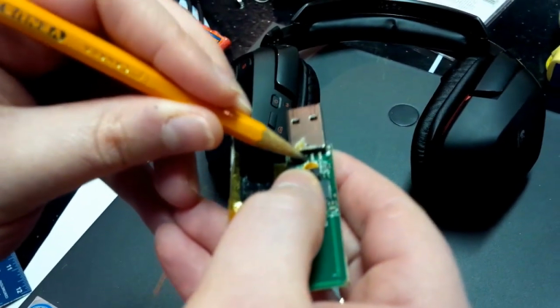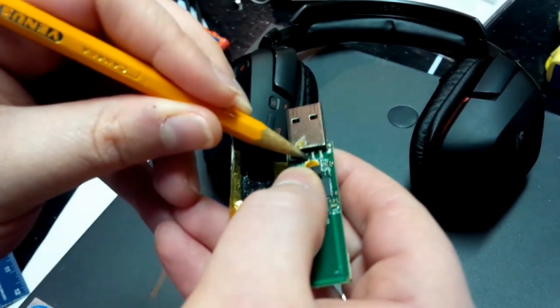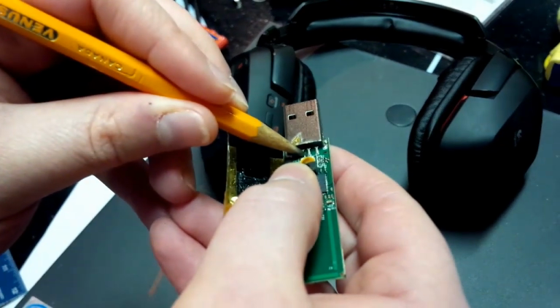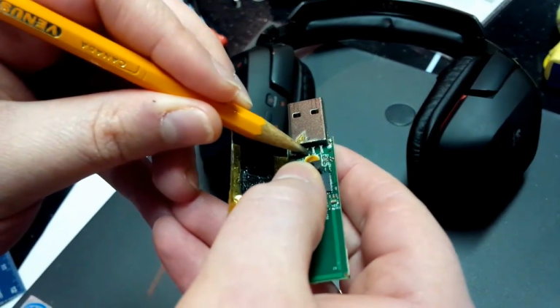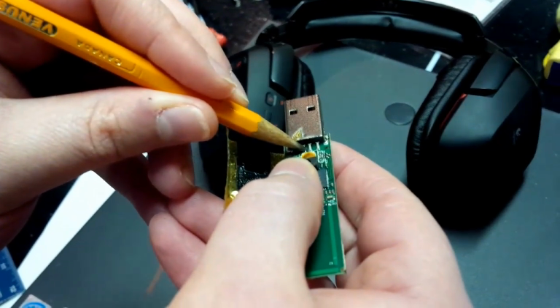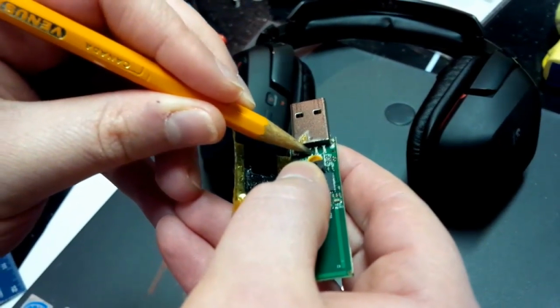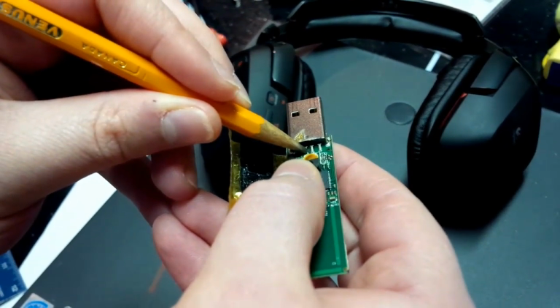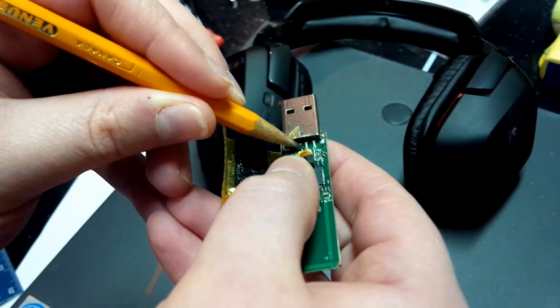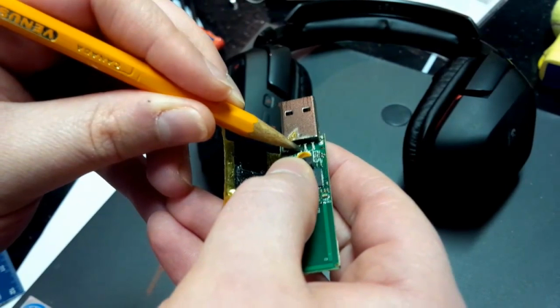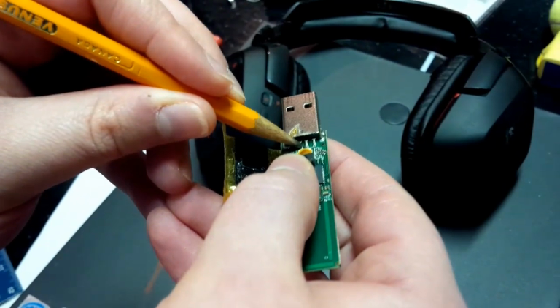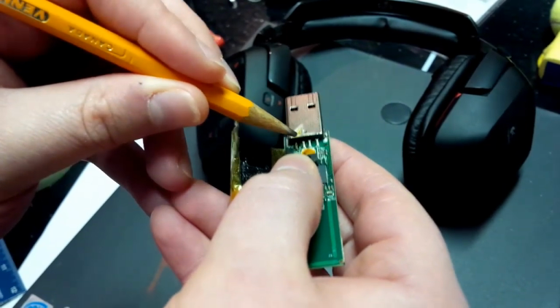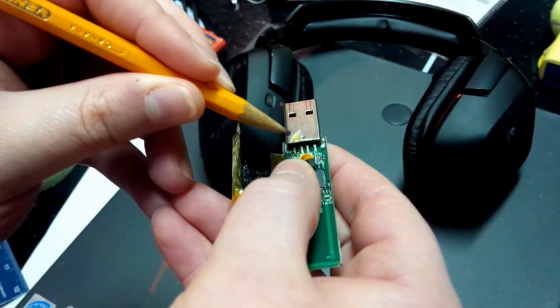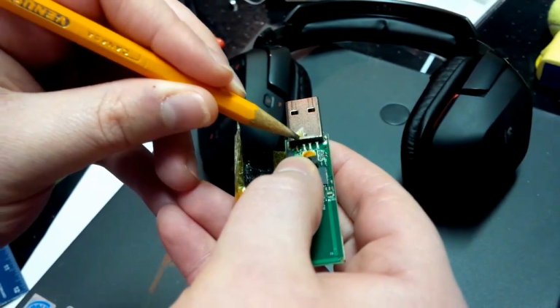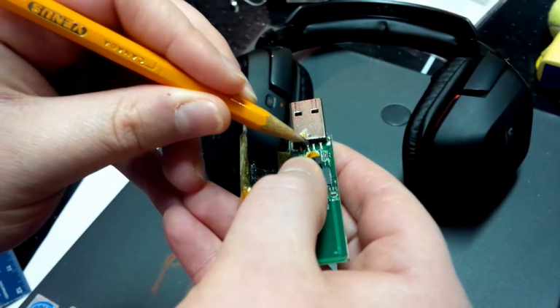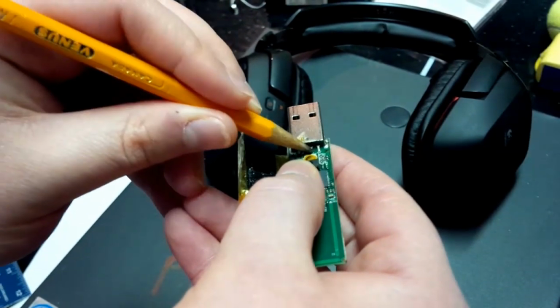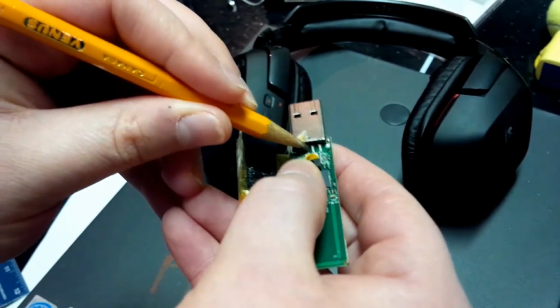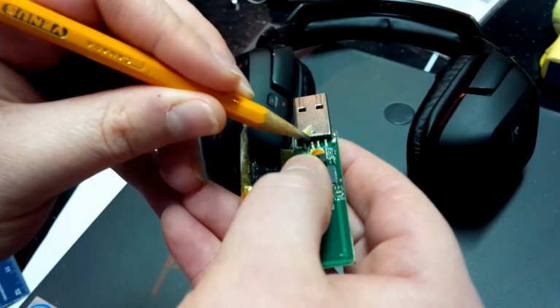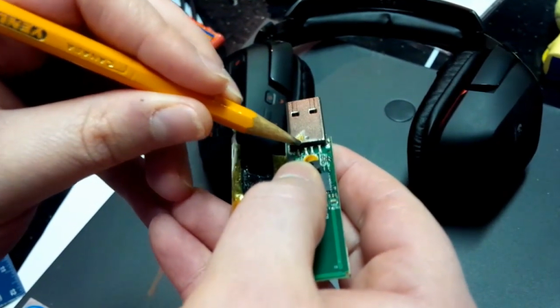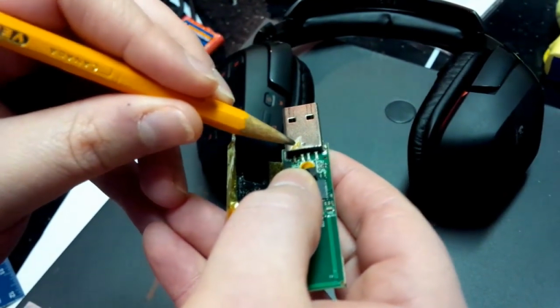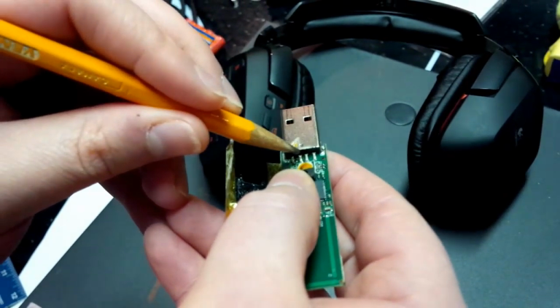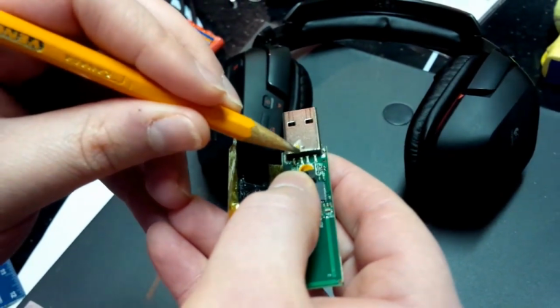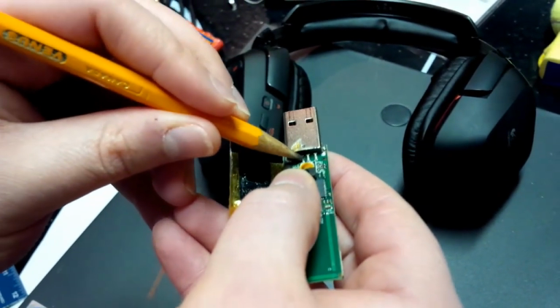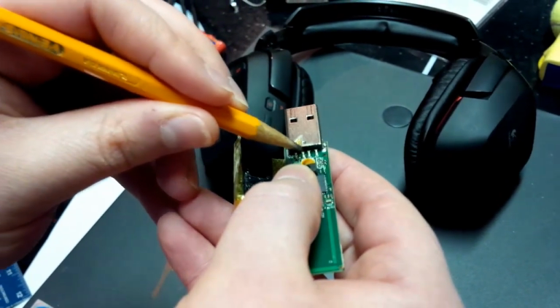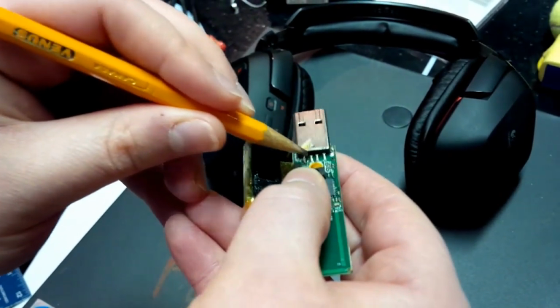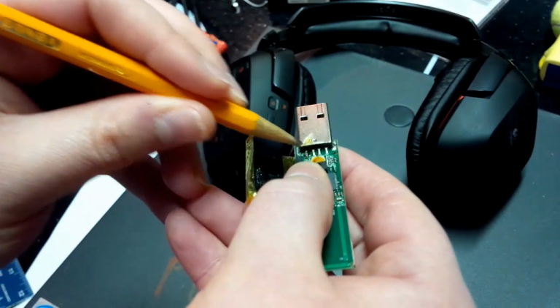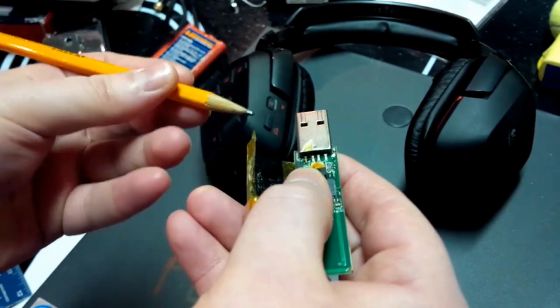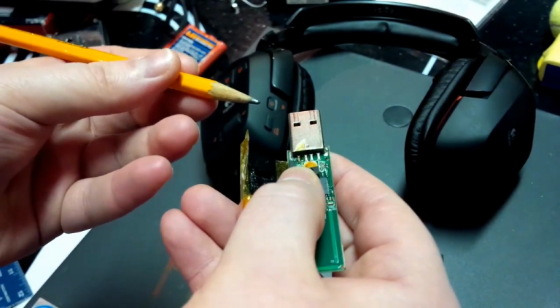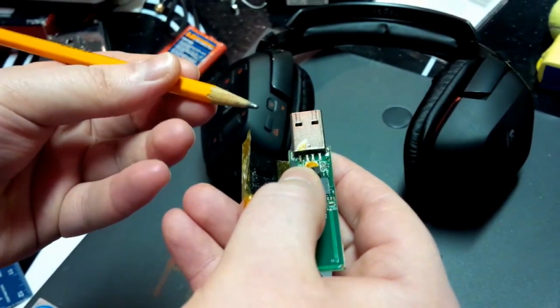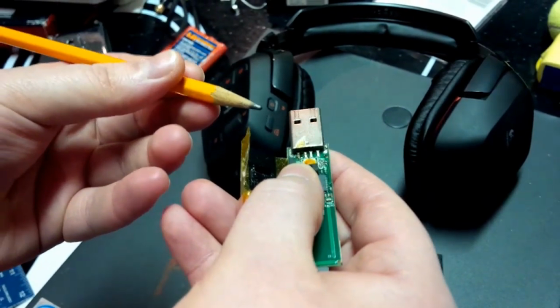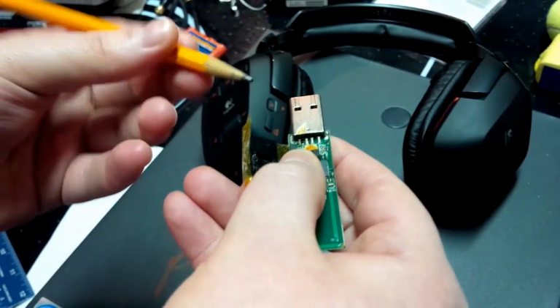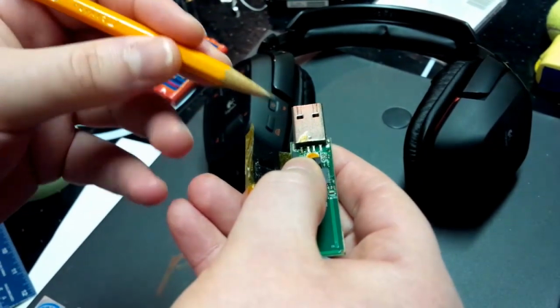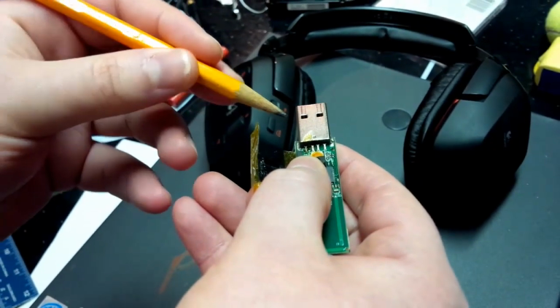You hold it down, and then you touch the solder to the soldering iron, and it will basically go to the point you want. But you always want to heat up the spot that you want to put the solder on first.